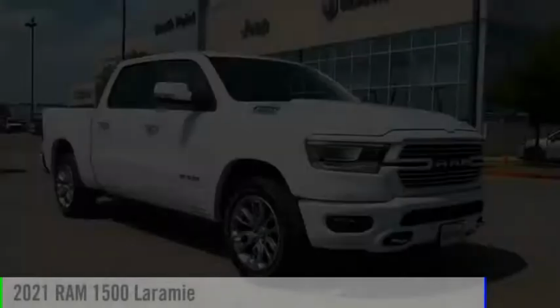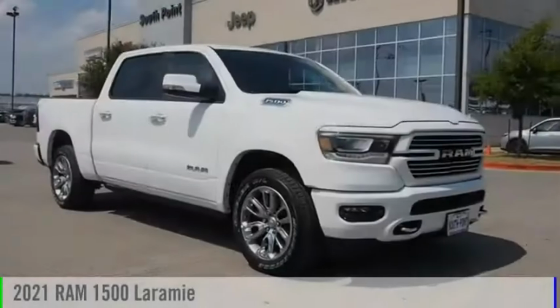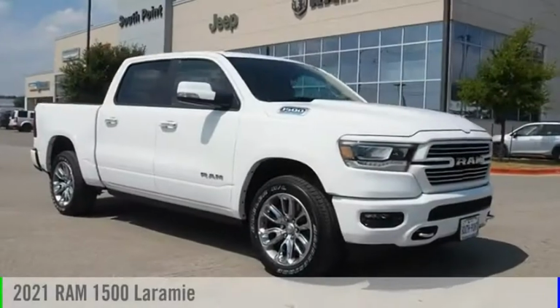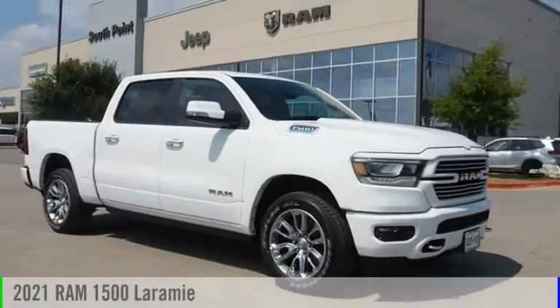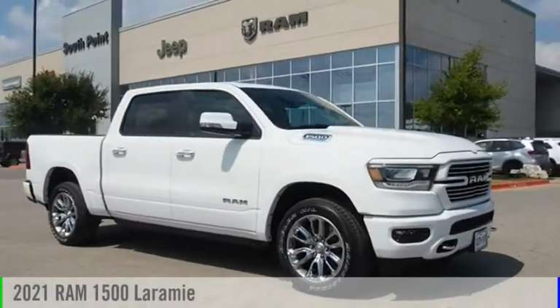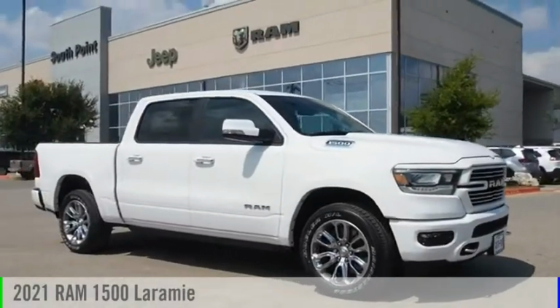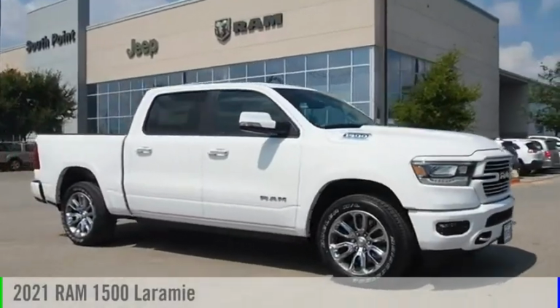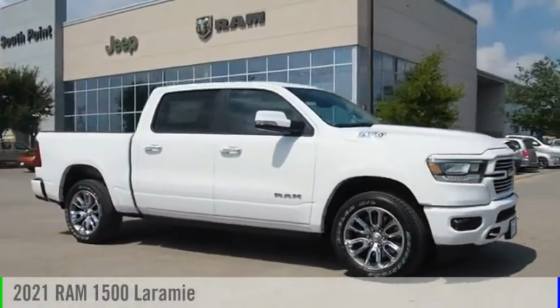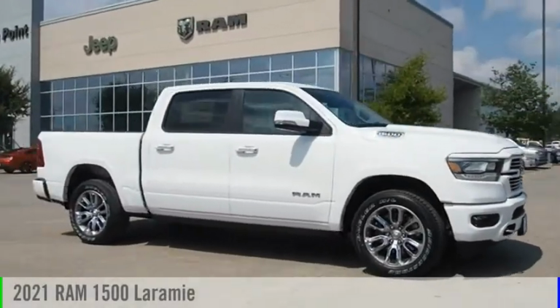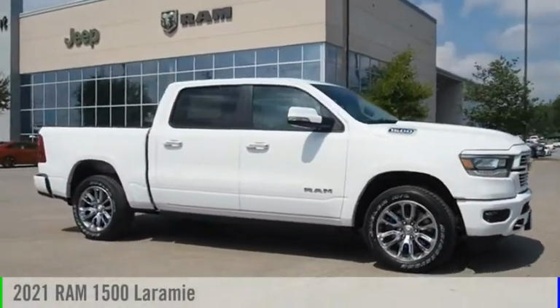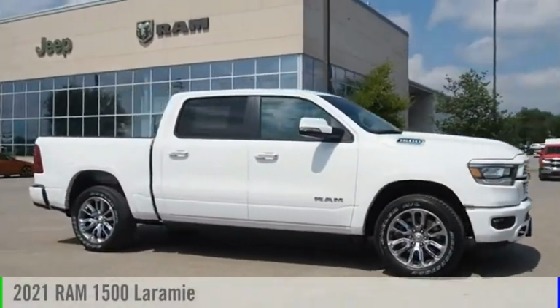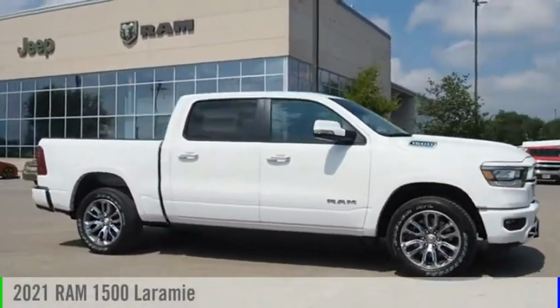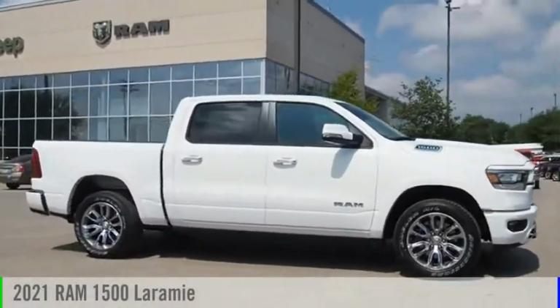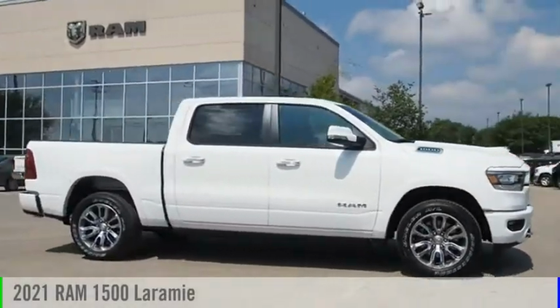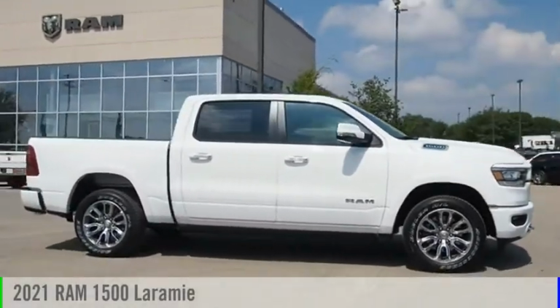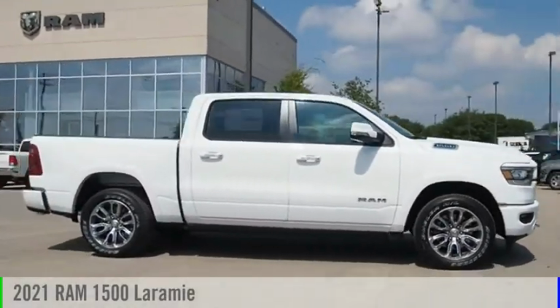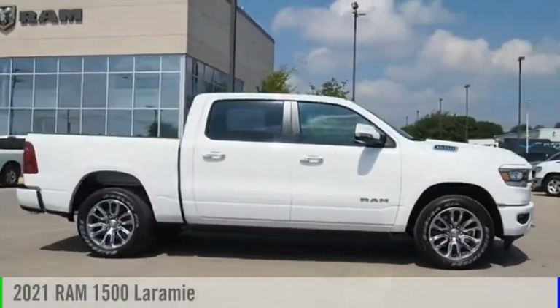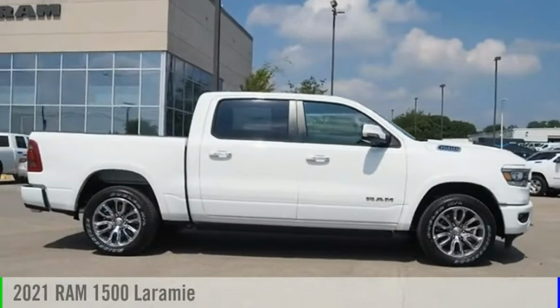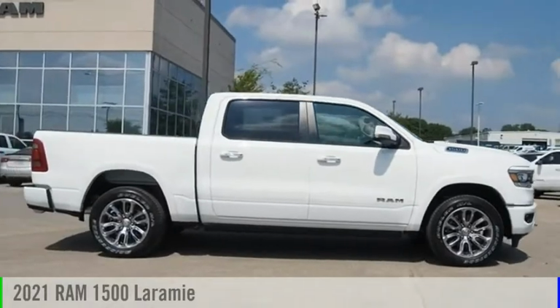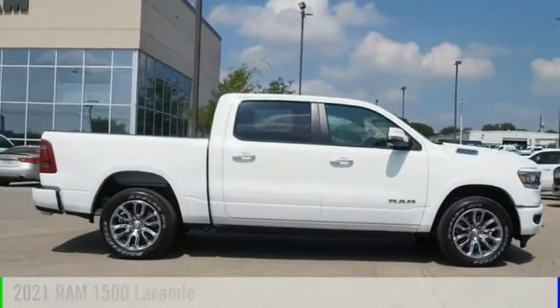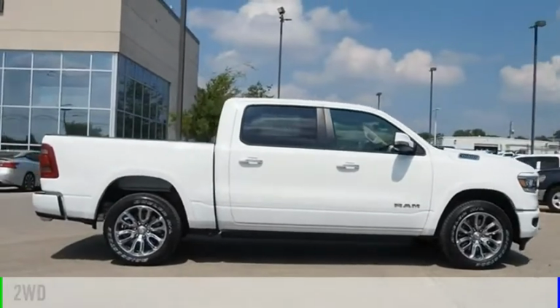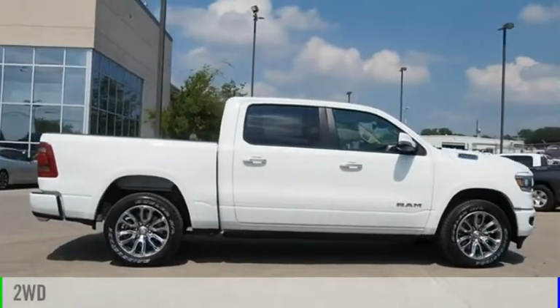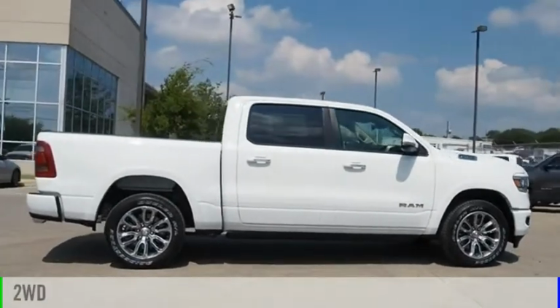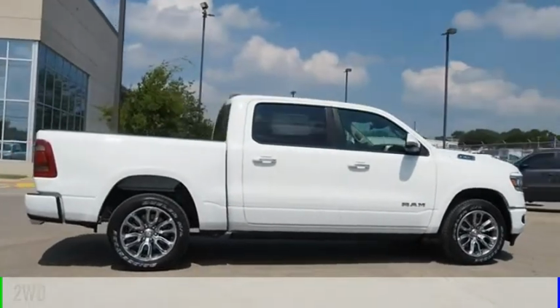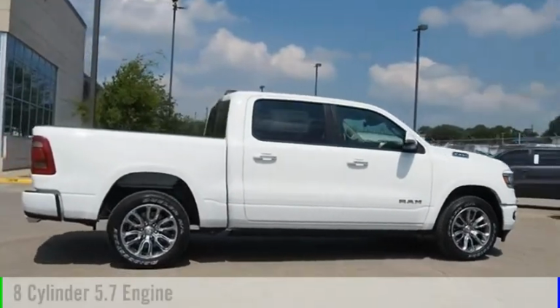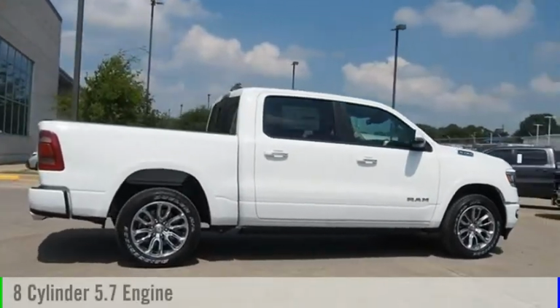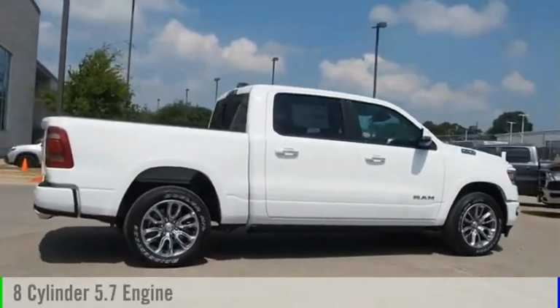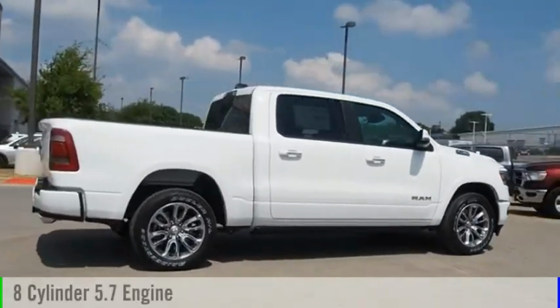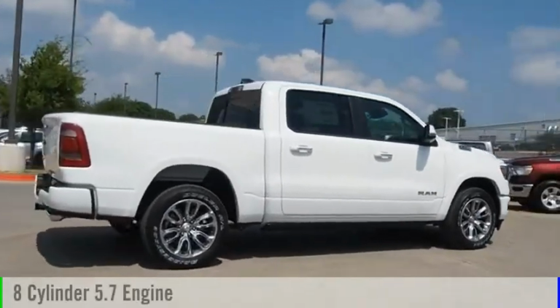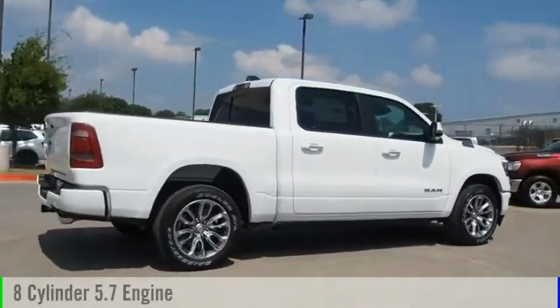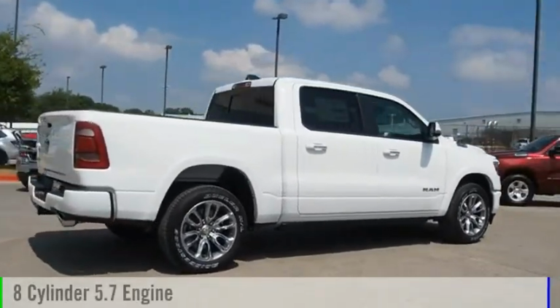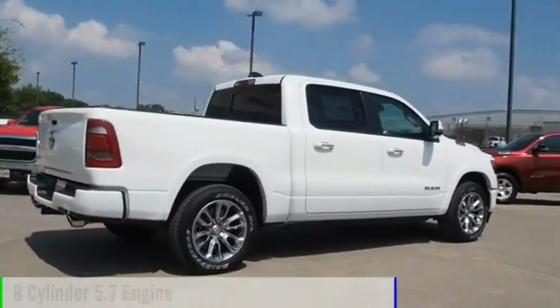Stop by and take a look at the 2021 1500. This vehicle is powered by a two-wheel drive, eight-cylinder, 5.7-liter engine.